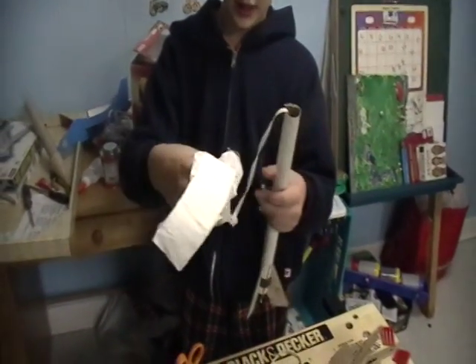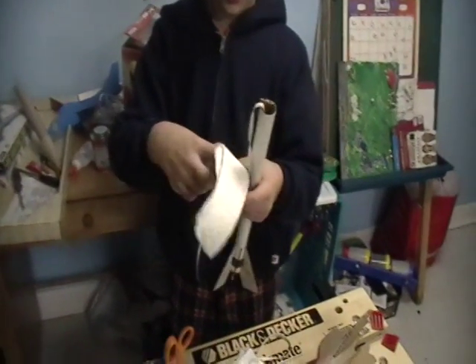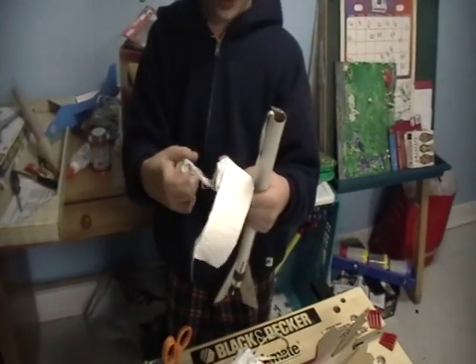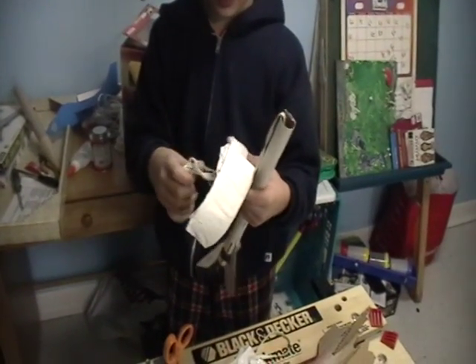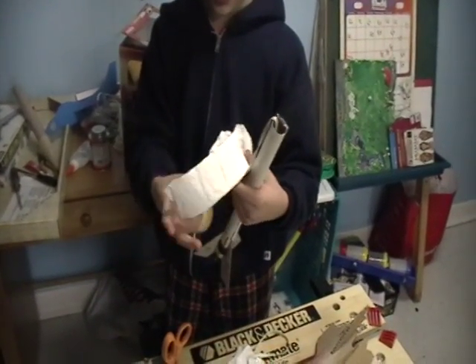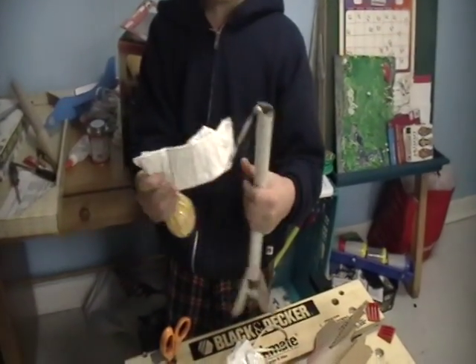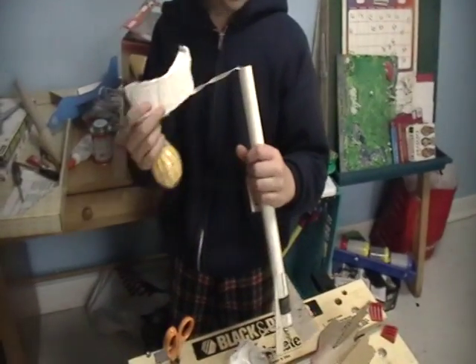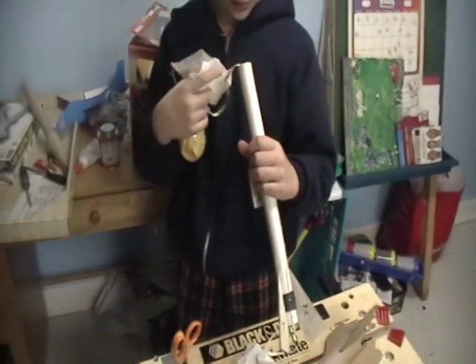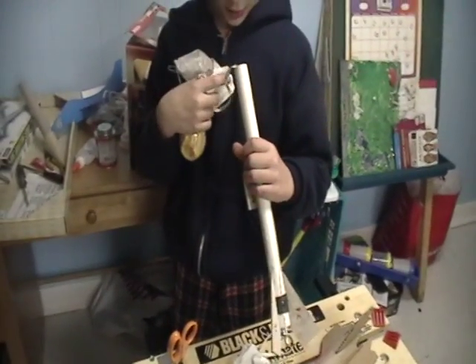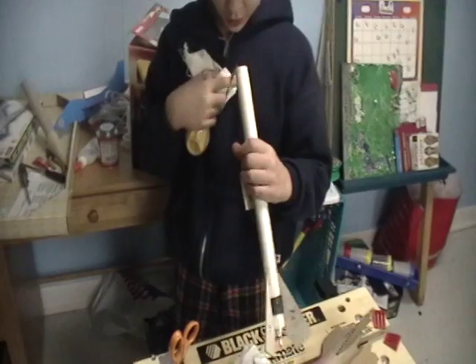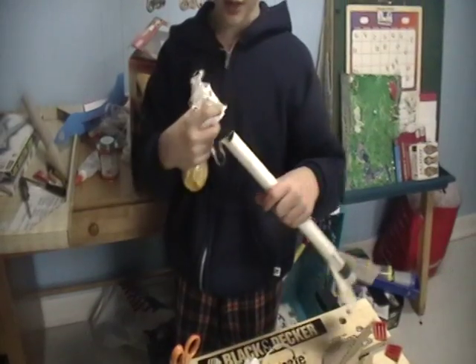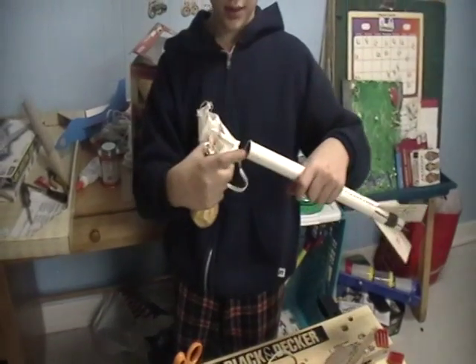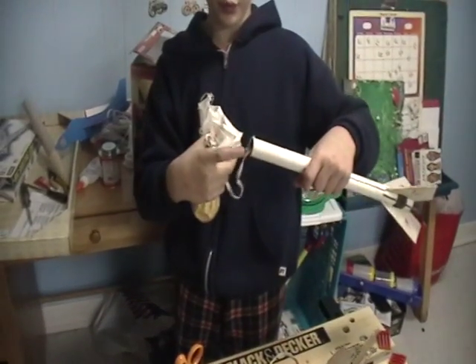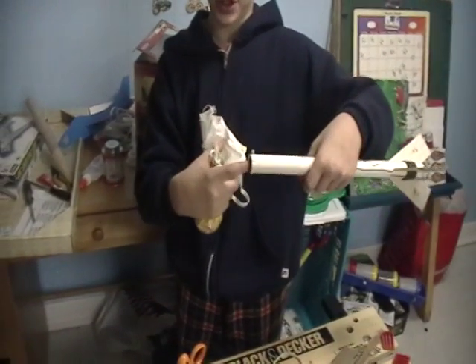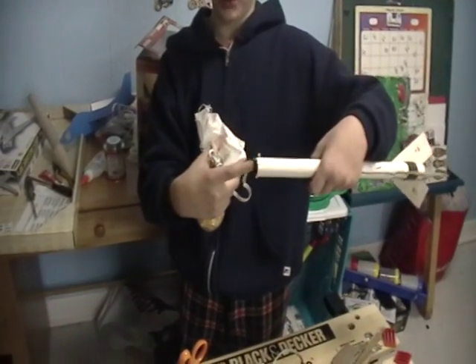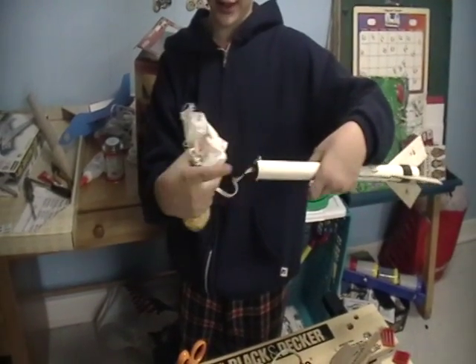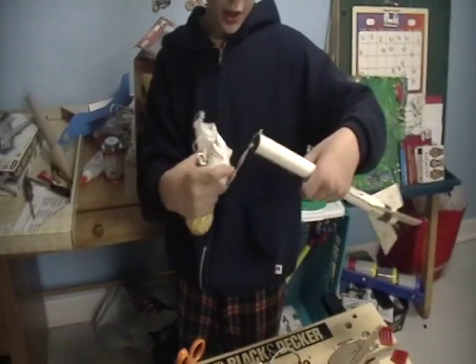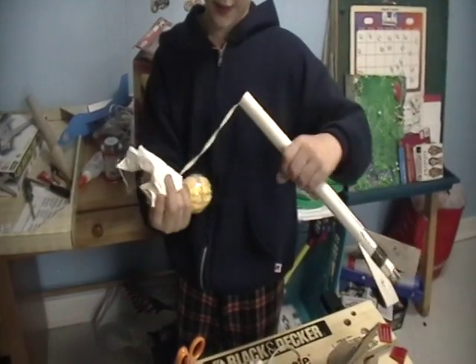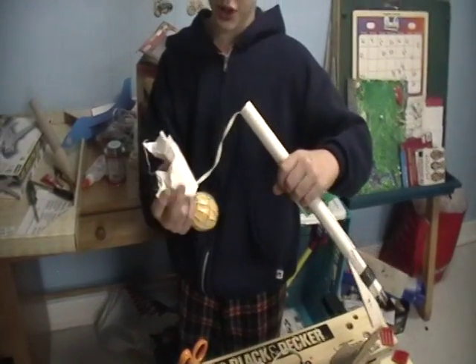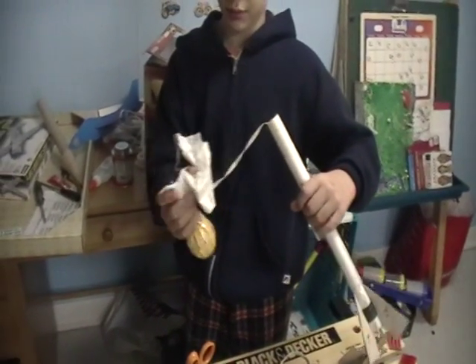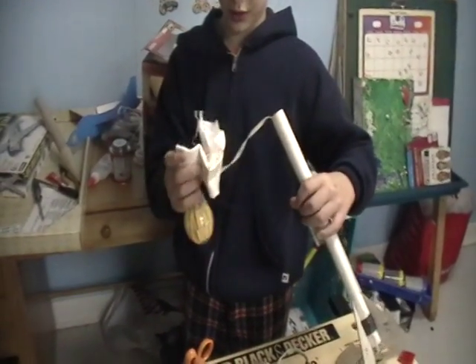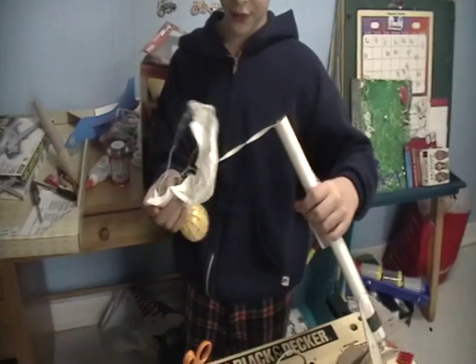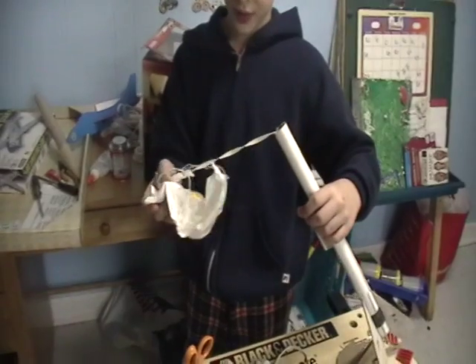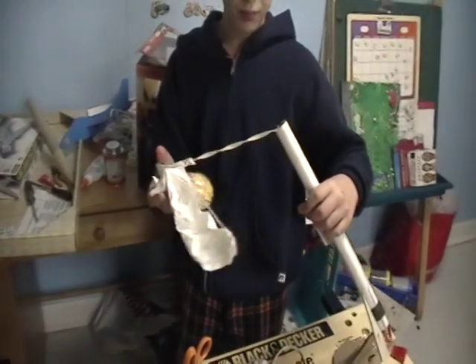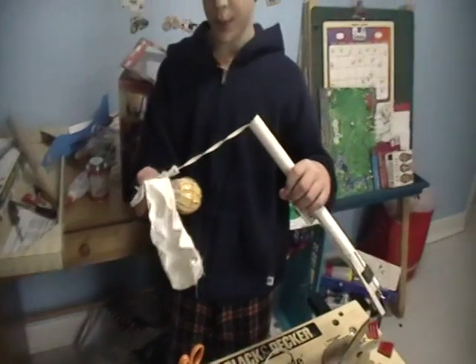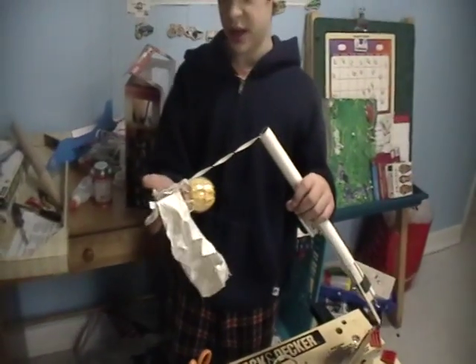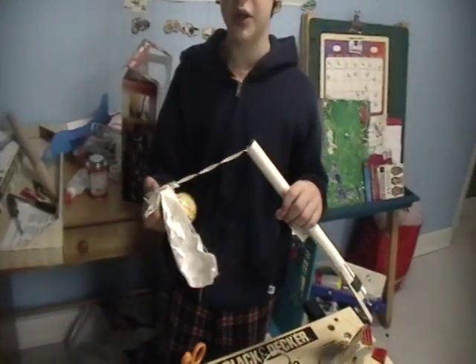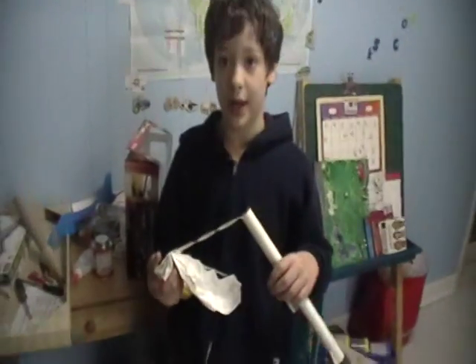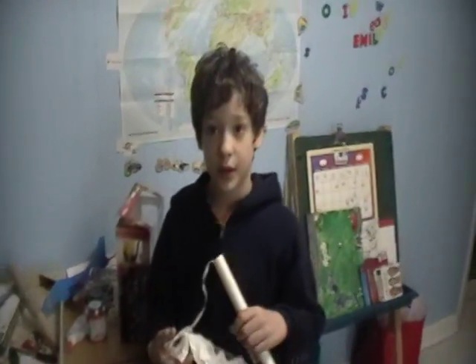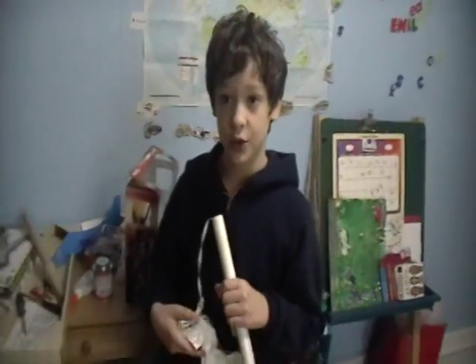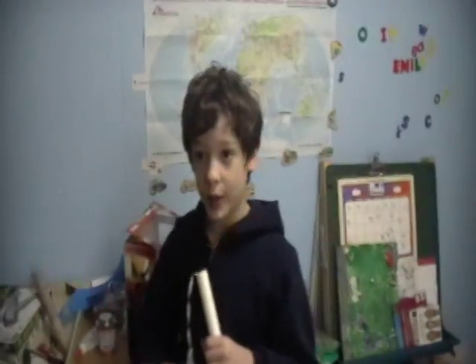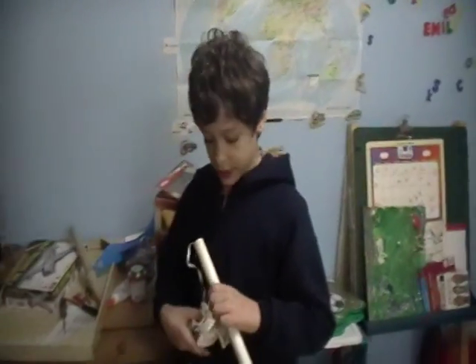And then you're pretty much done. All you have to do now is, before launching, put your wadding in there so that the engine doesn't burn all this stuff. Pack your parachute in and put your nose cone on. And you are ready to launch.